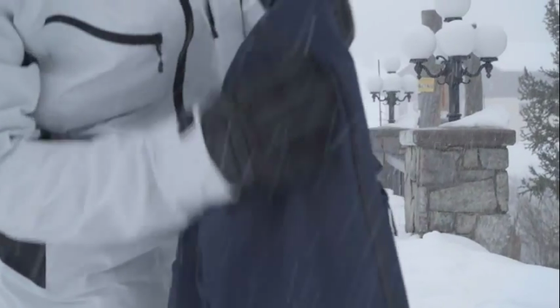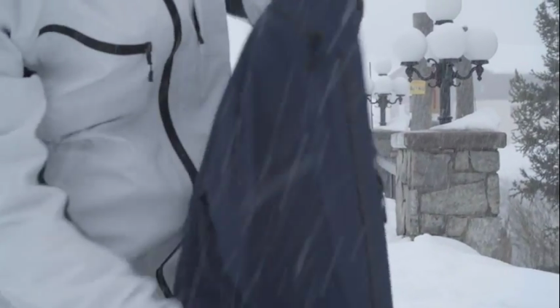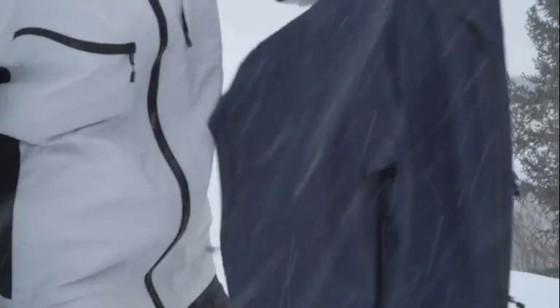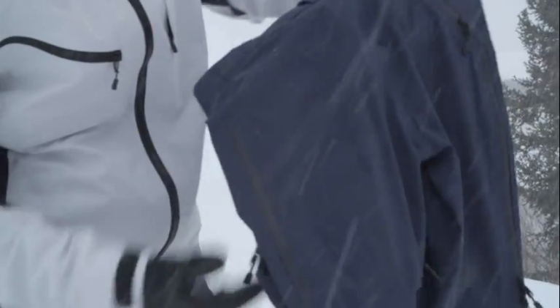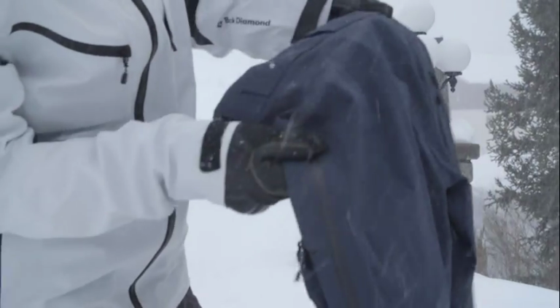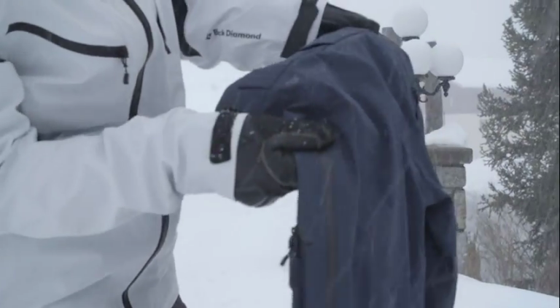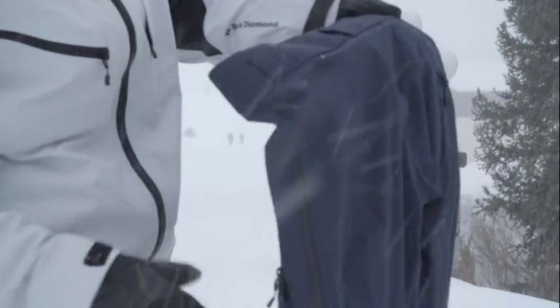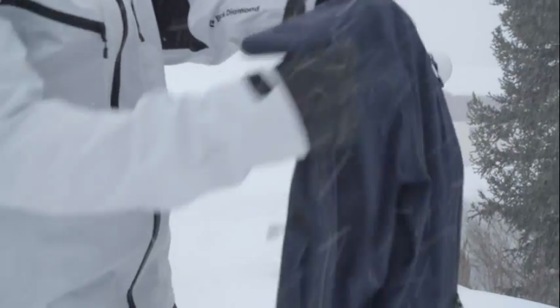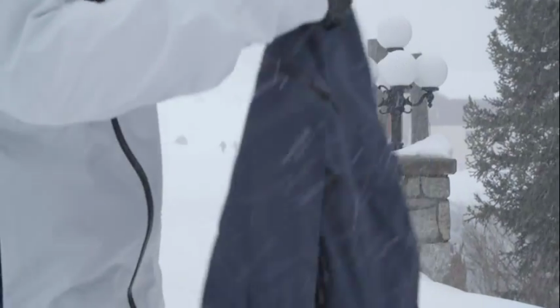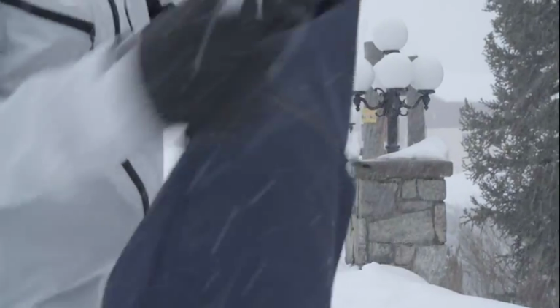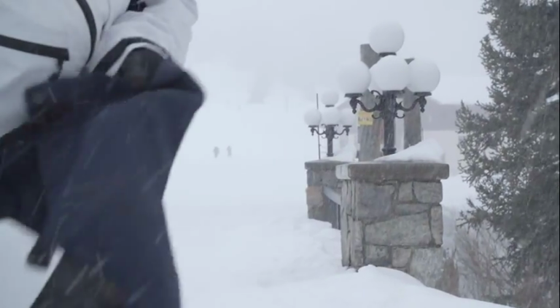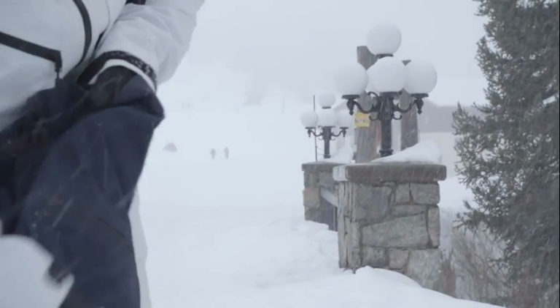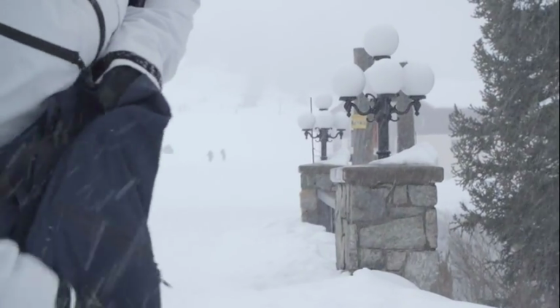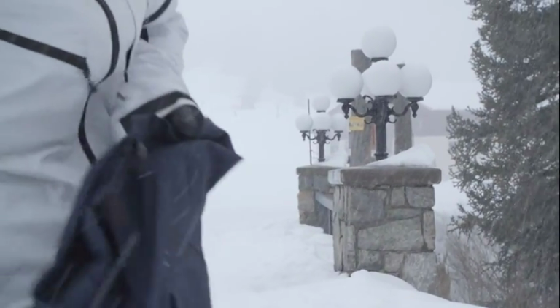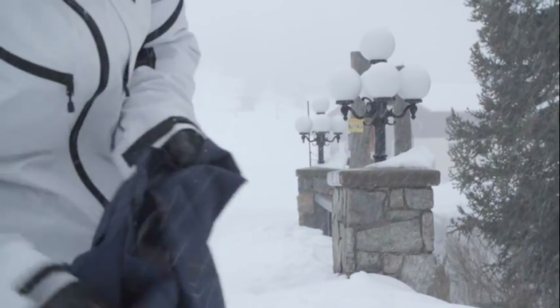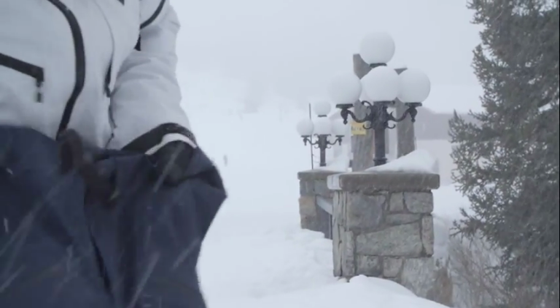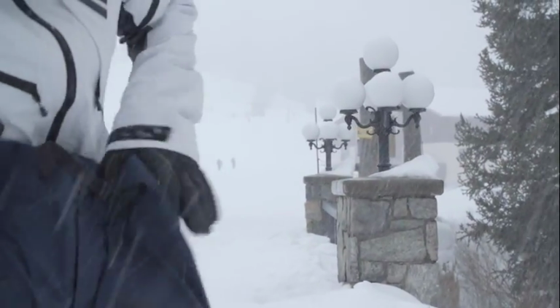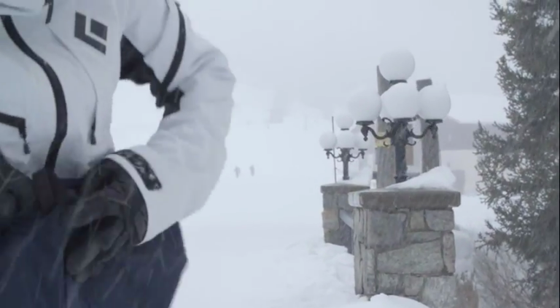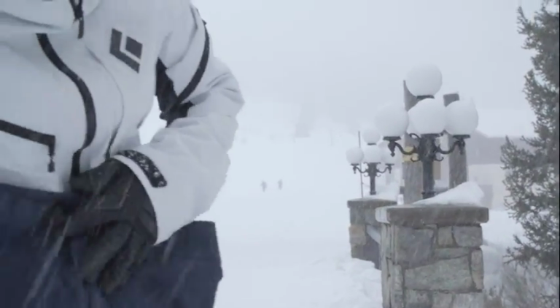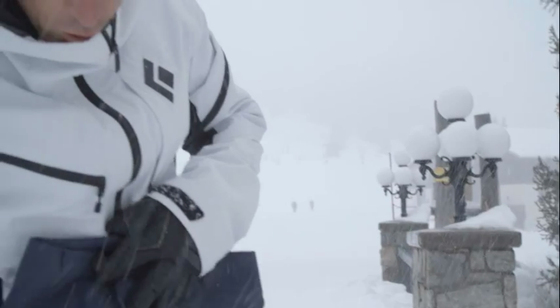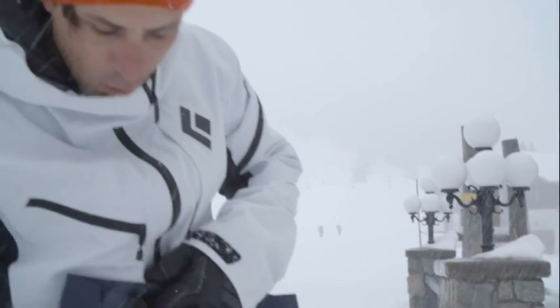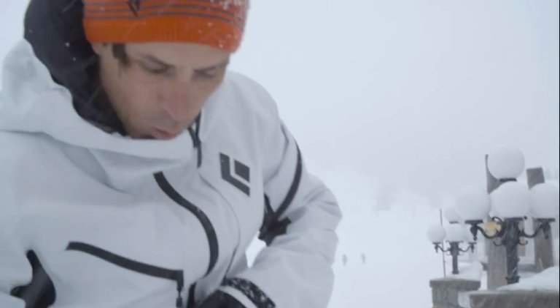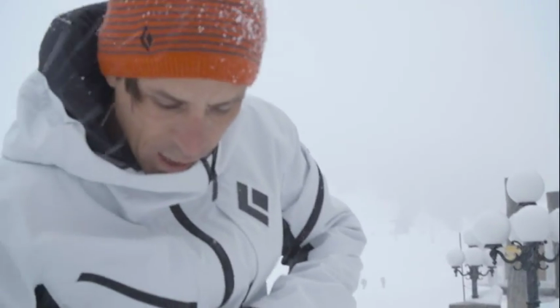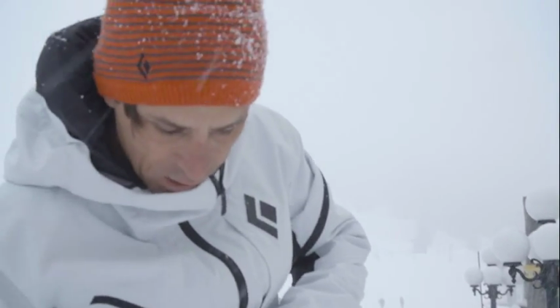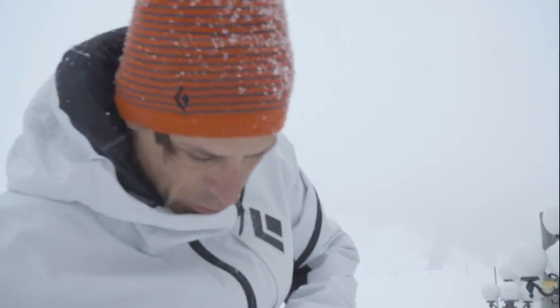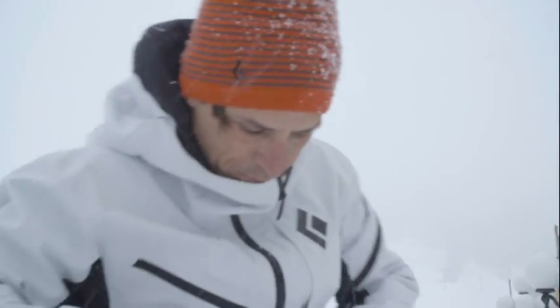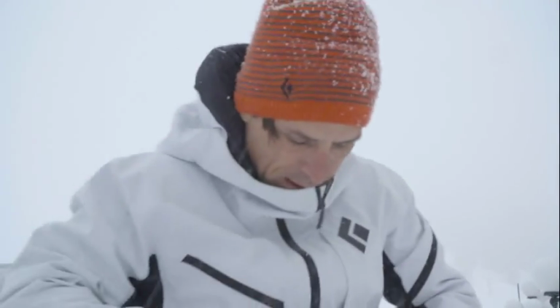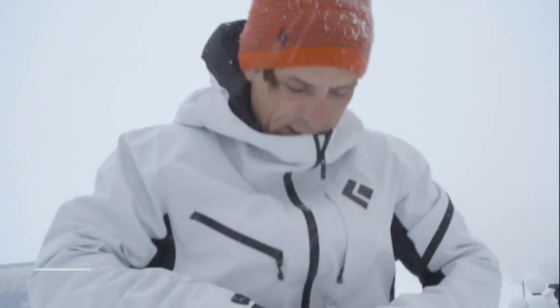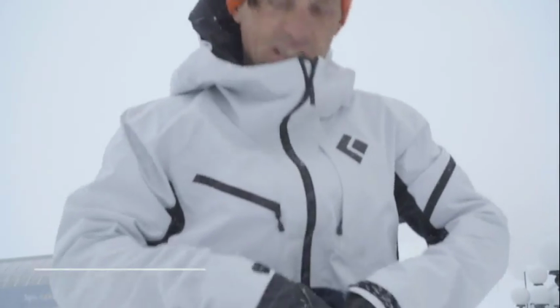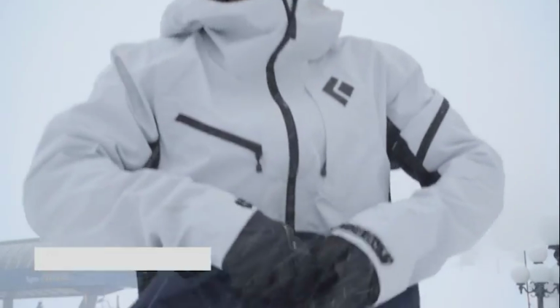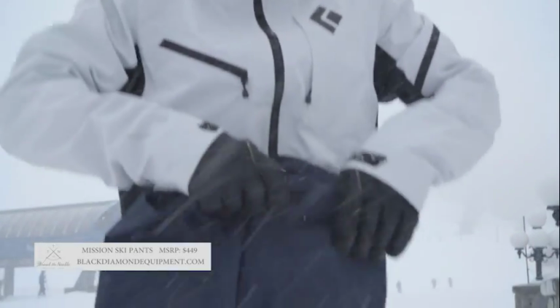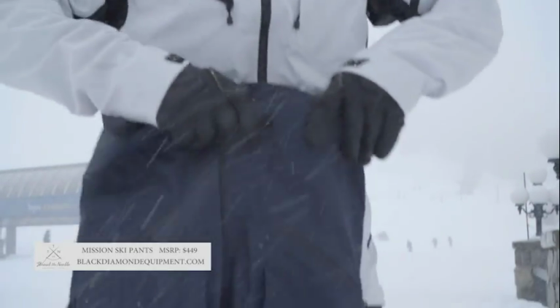Side venting zips, deep pockets for storing your phone or whatnot, extra food, and then a cinch-down waist system.